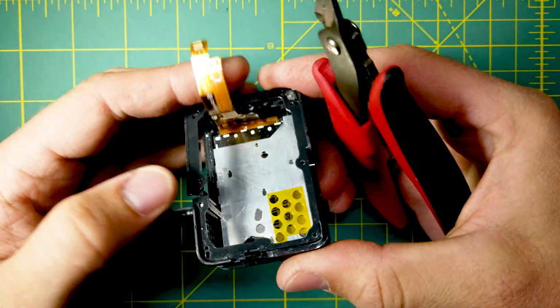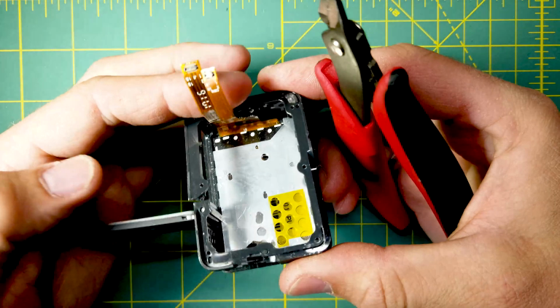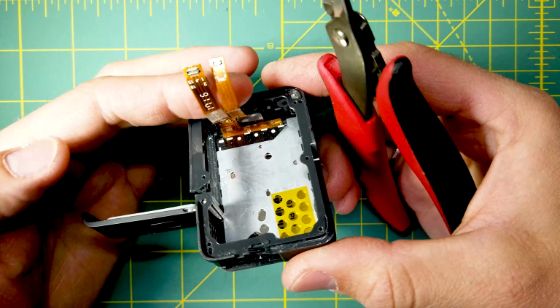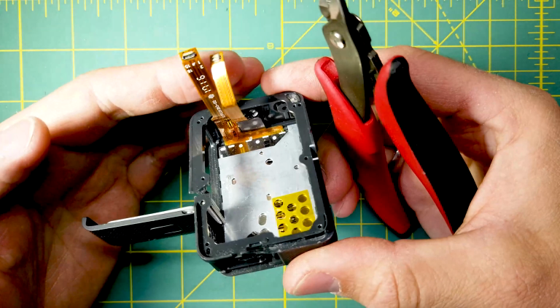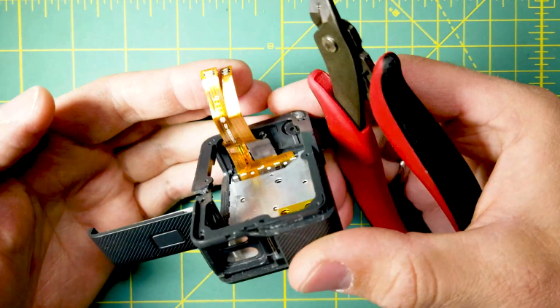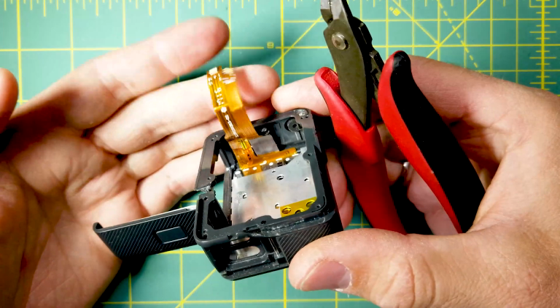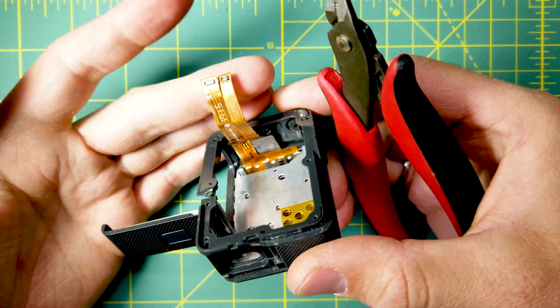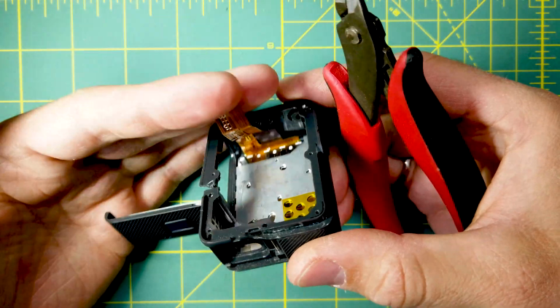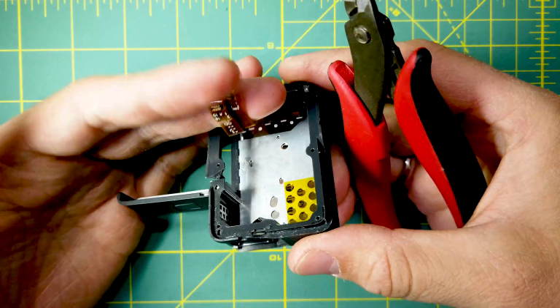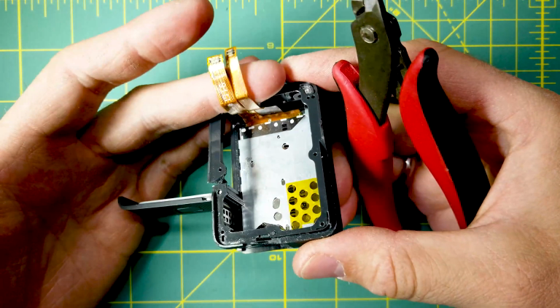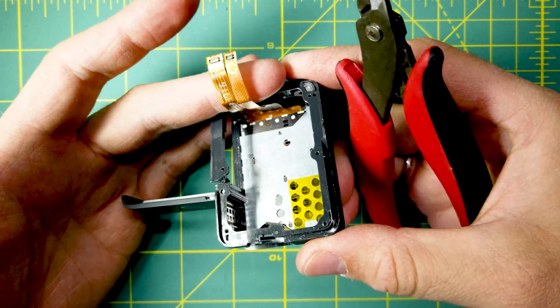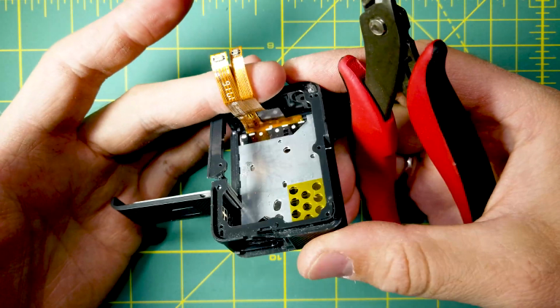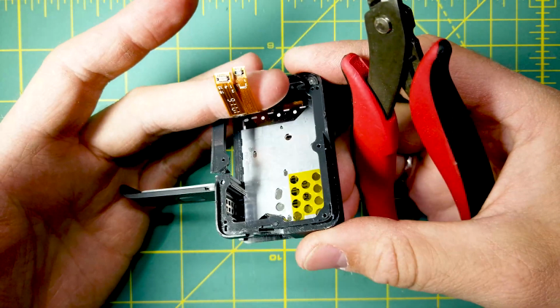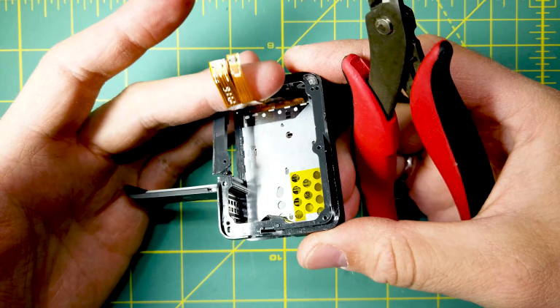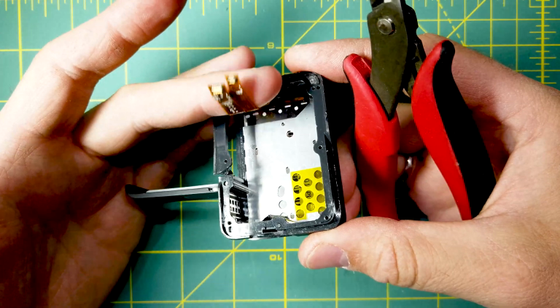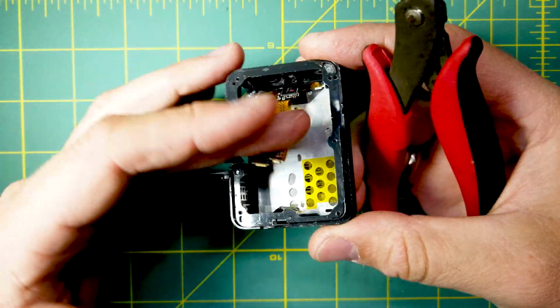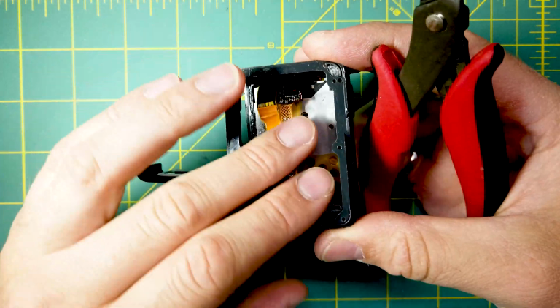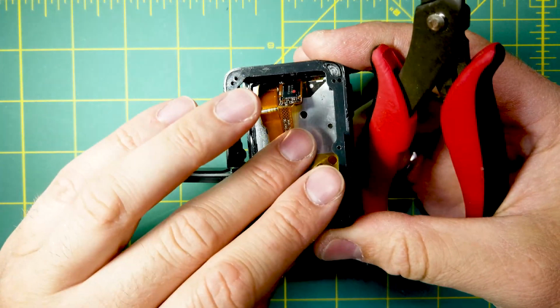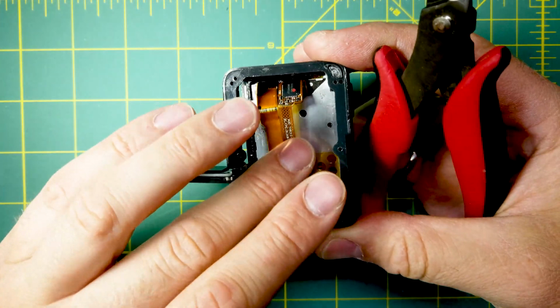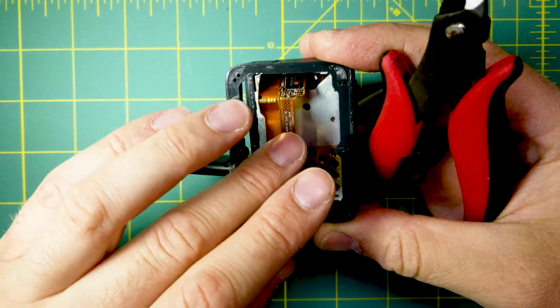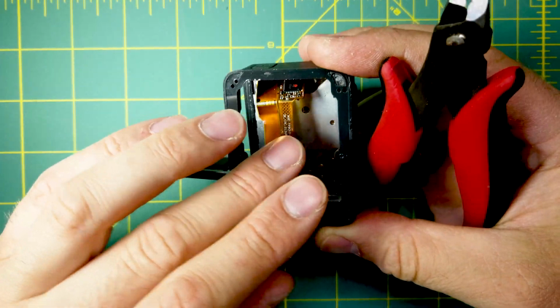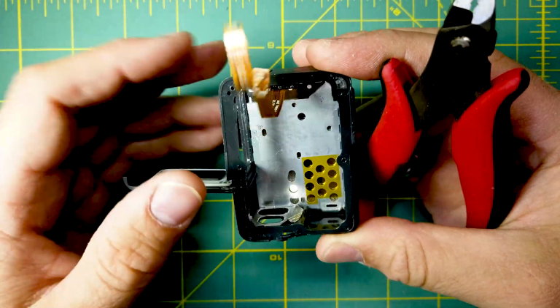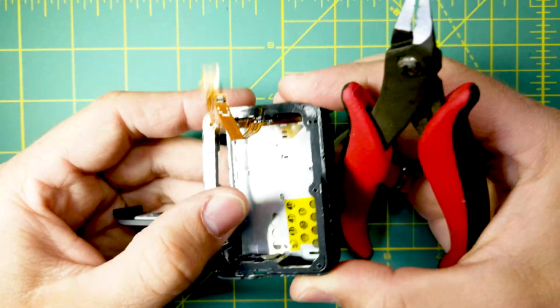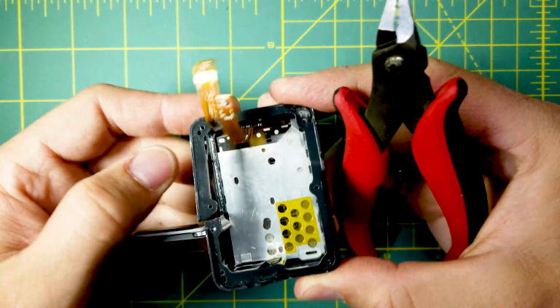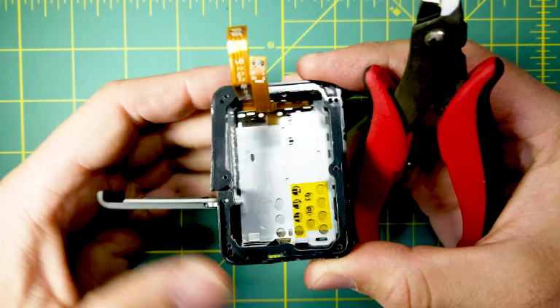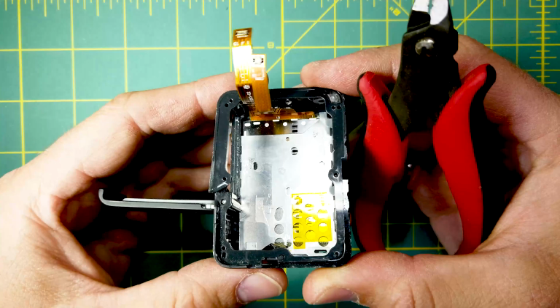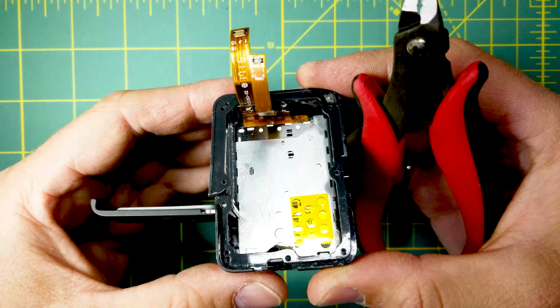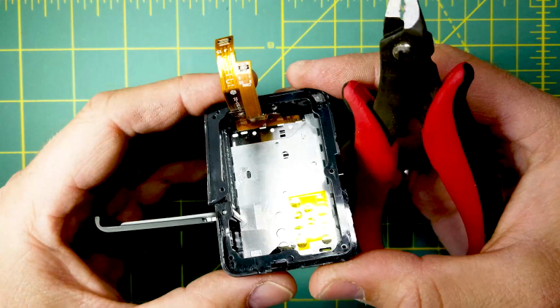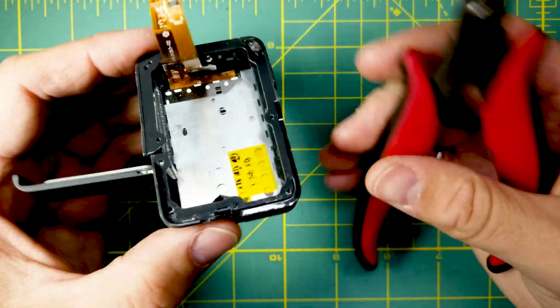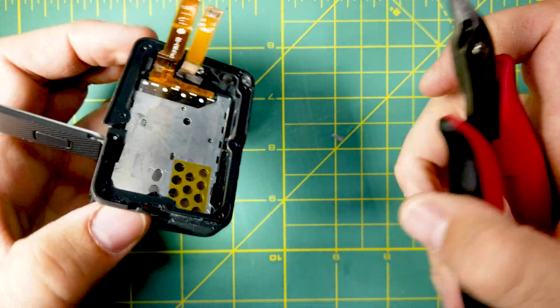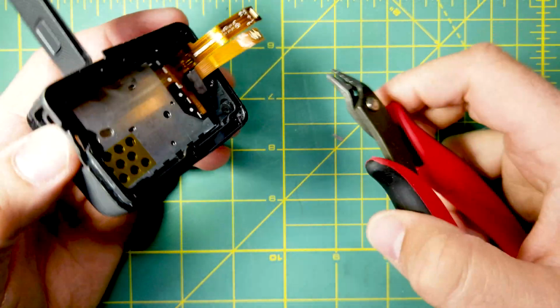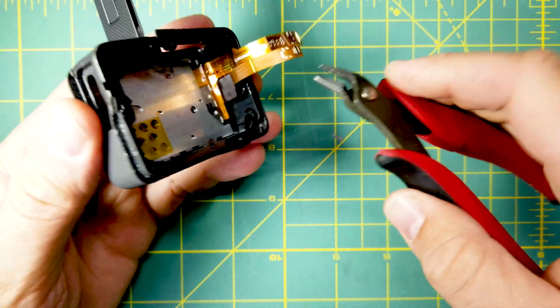Now the most important part is those ribbon cables — they're extremely fragile. If you touch them wrong, they'll break. So you have to be very careful.